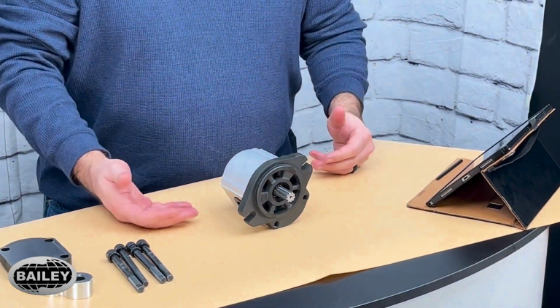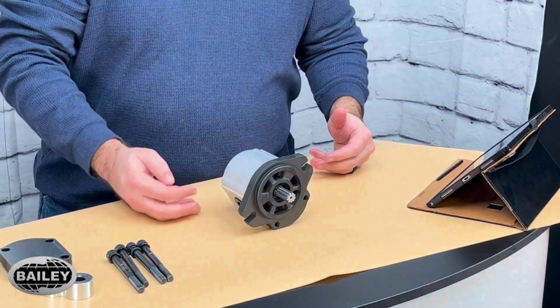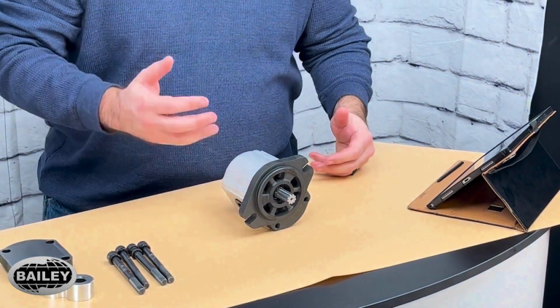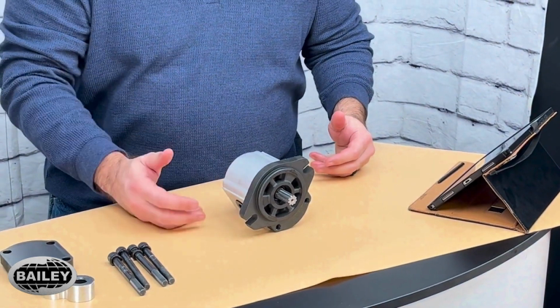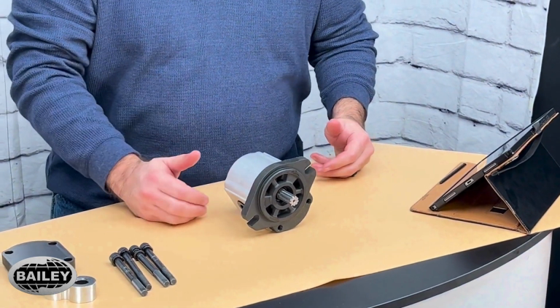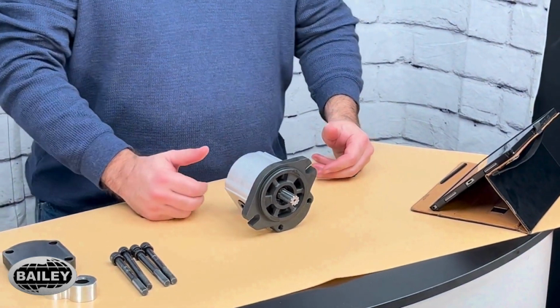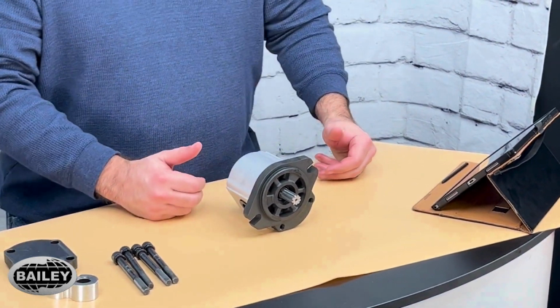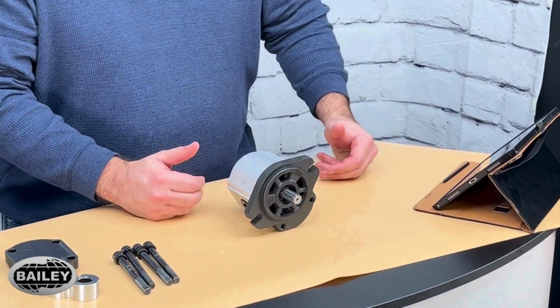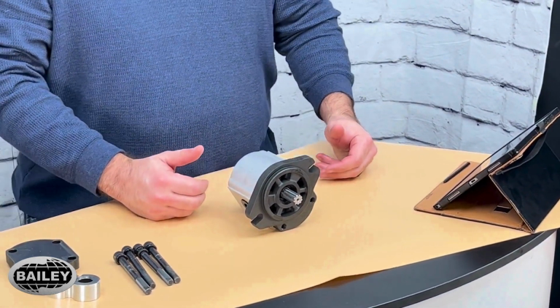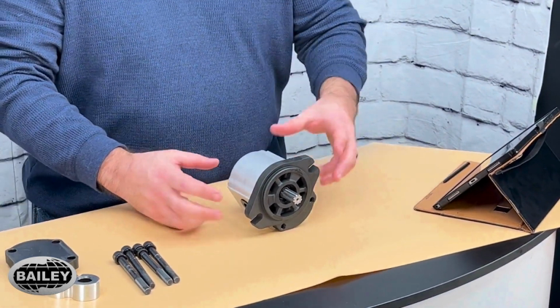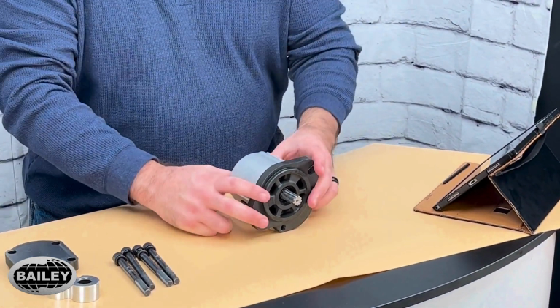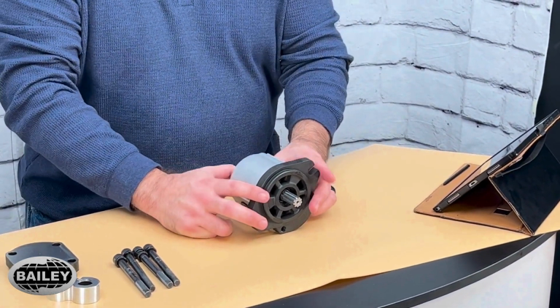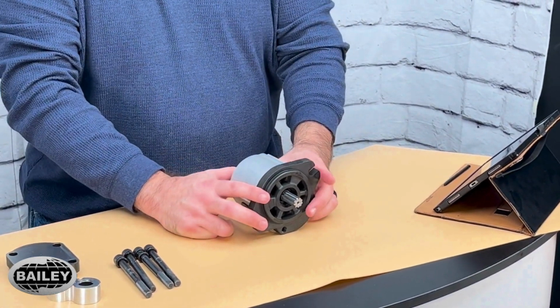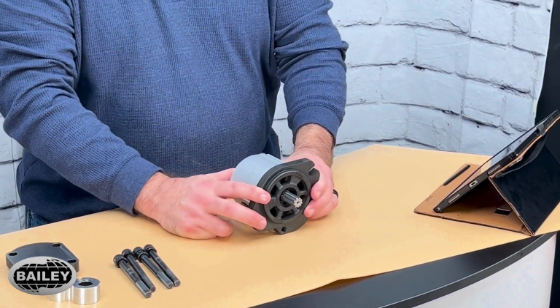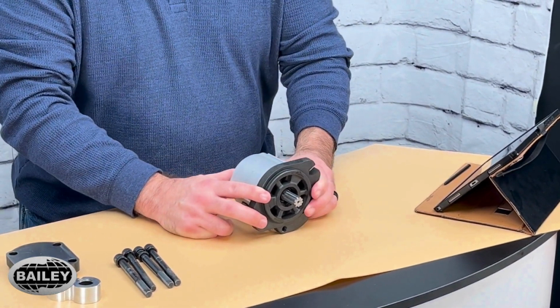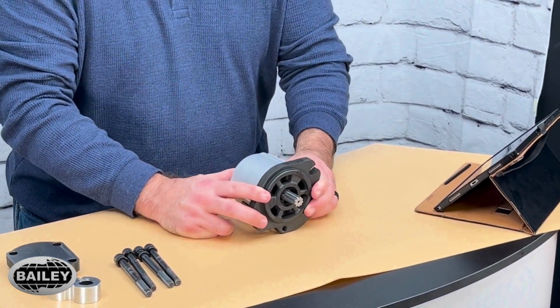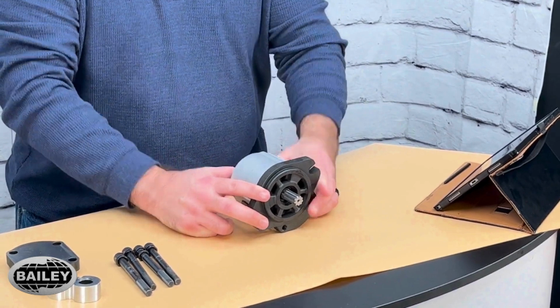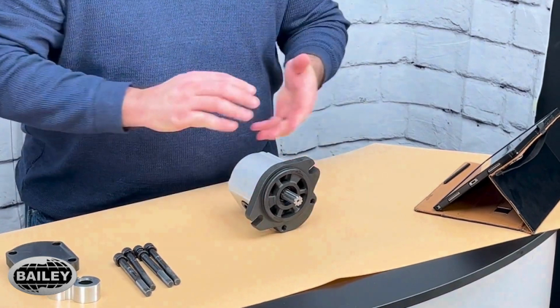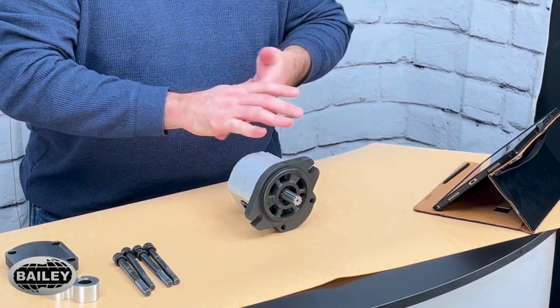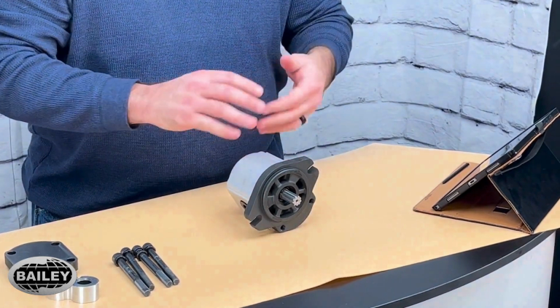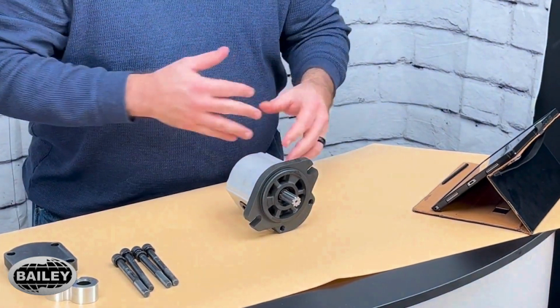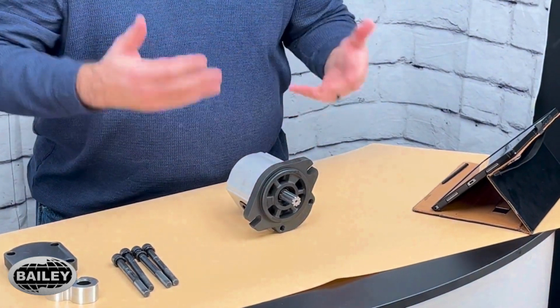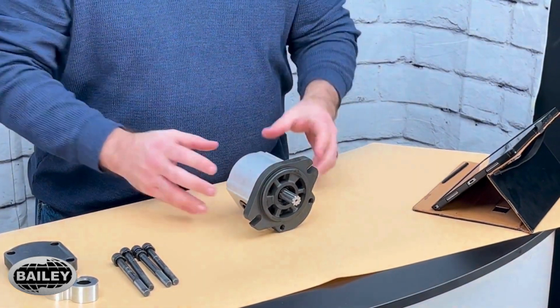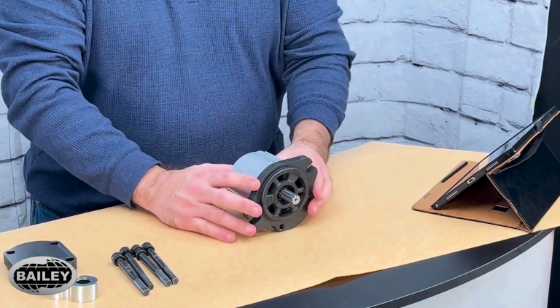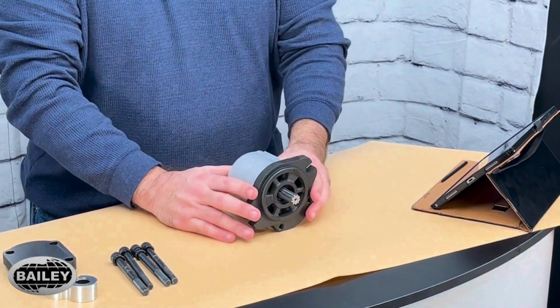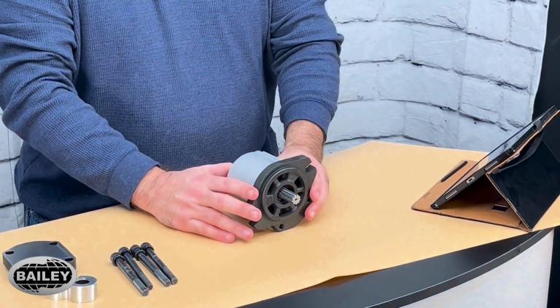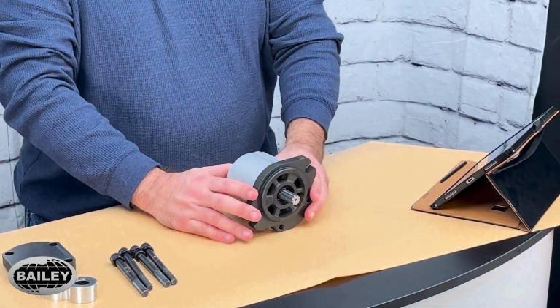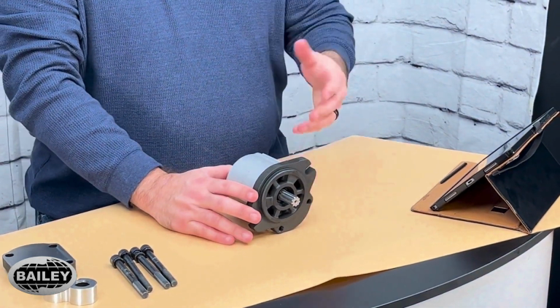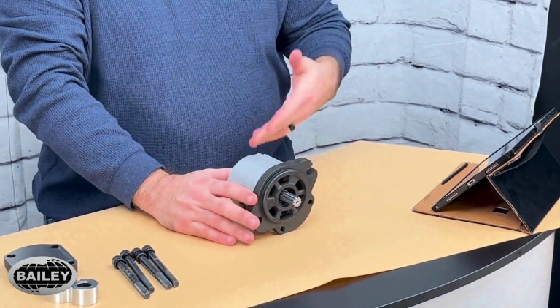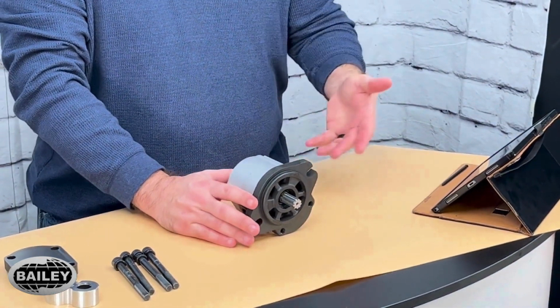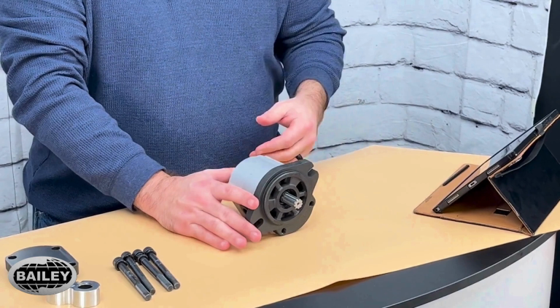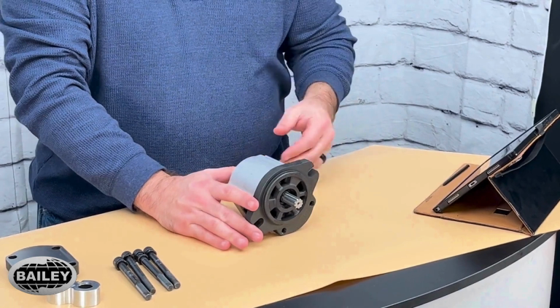They're very durable. They can take contamination really well, and they're less expensive than some of the other vane pumps and piston pumps and things that we carry.